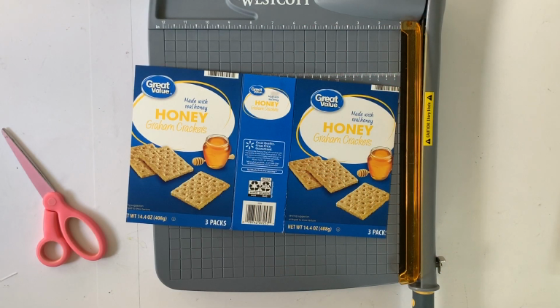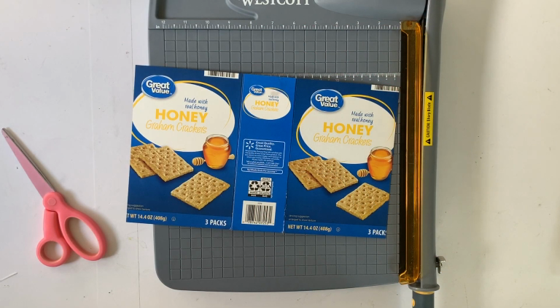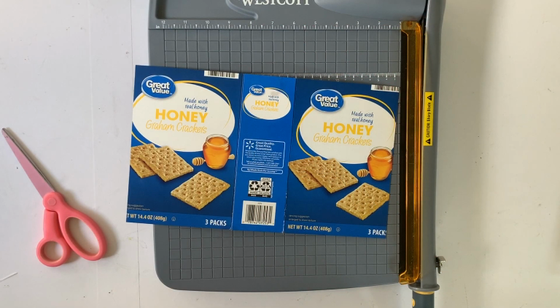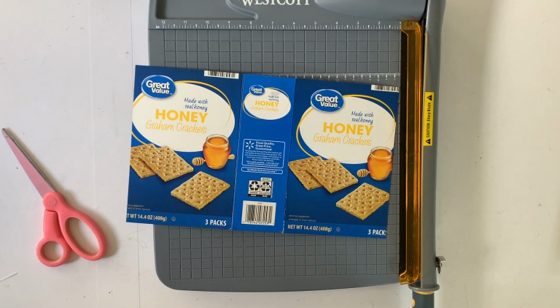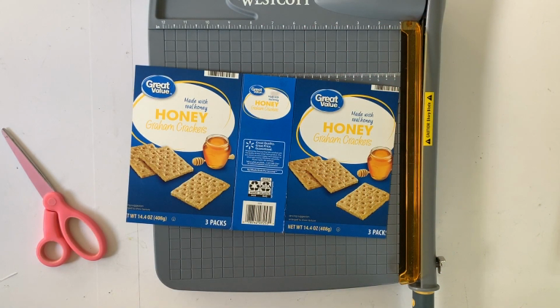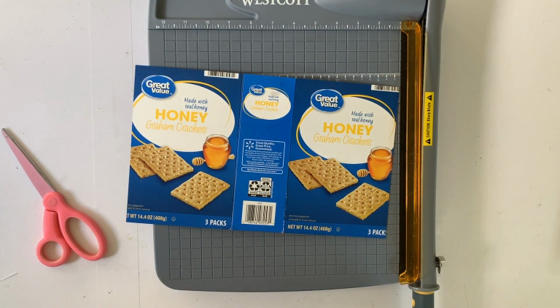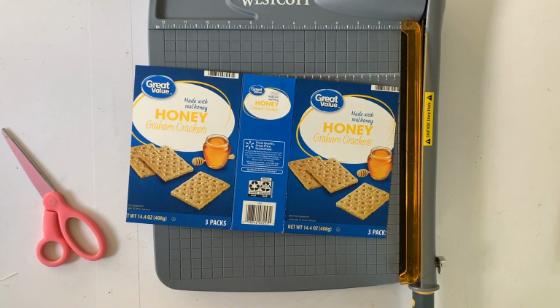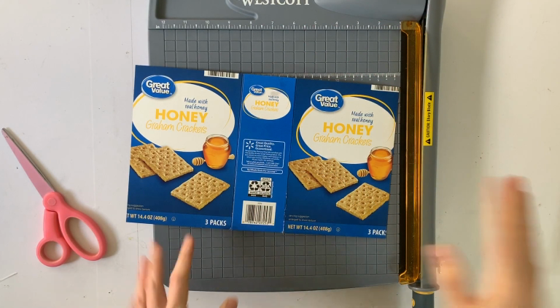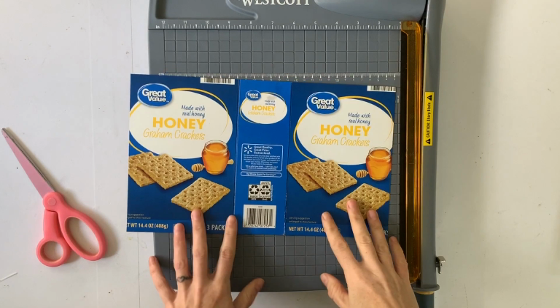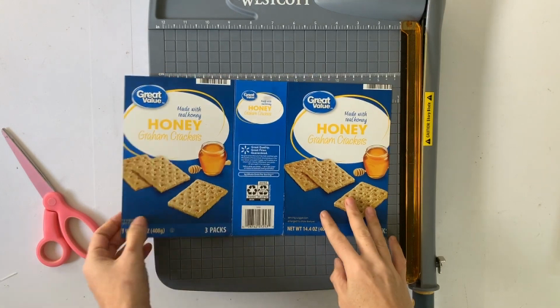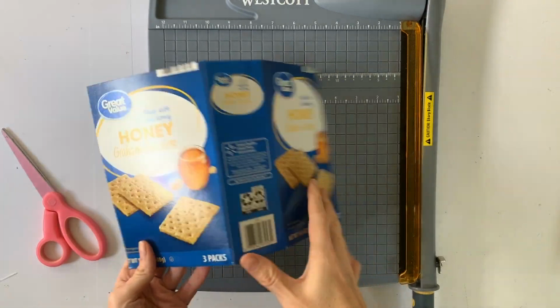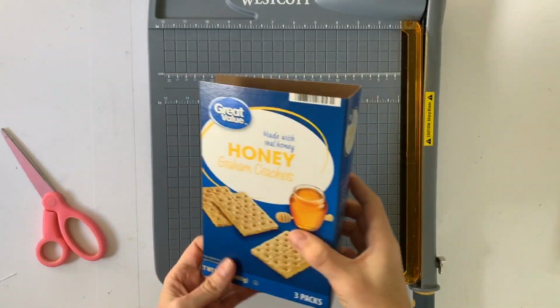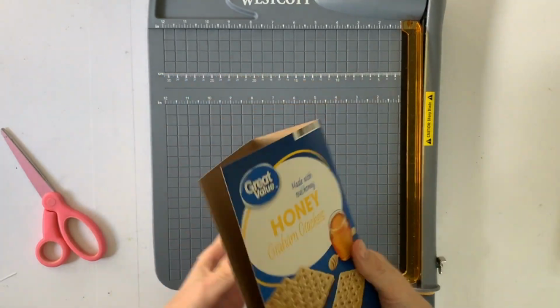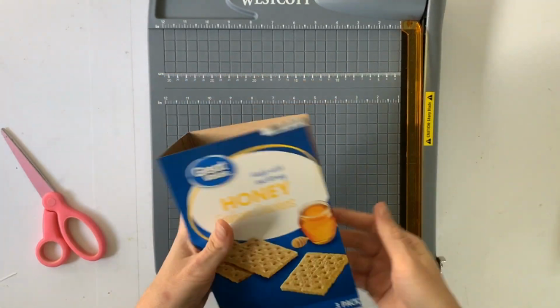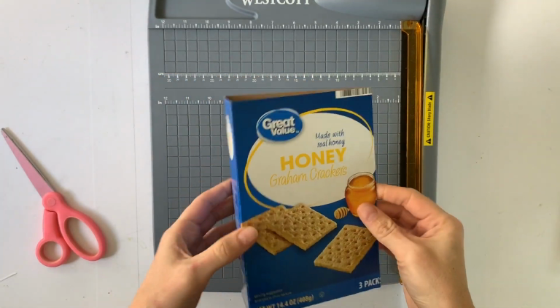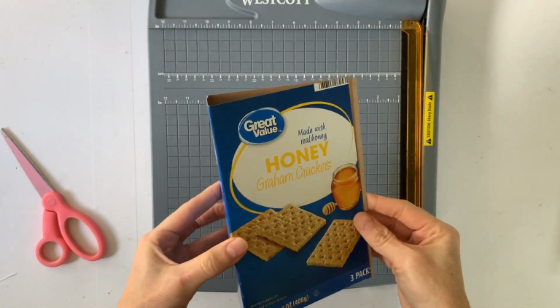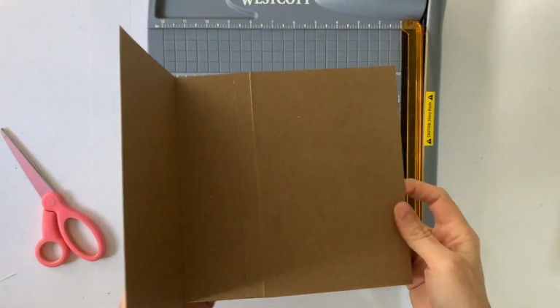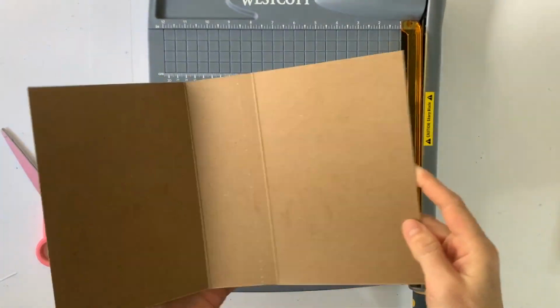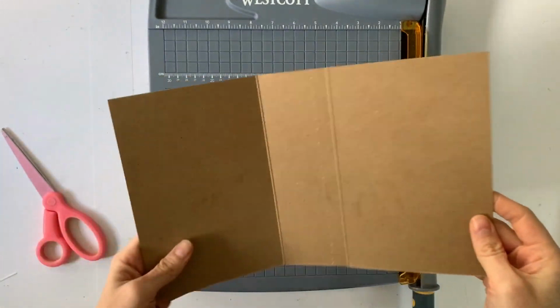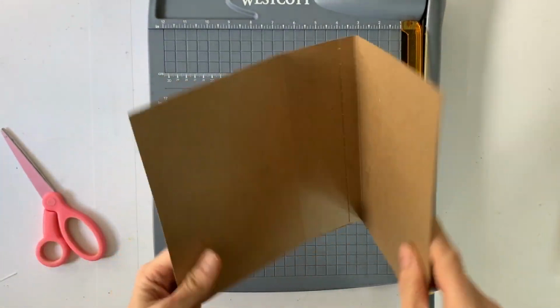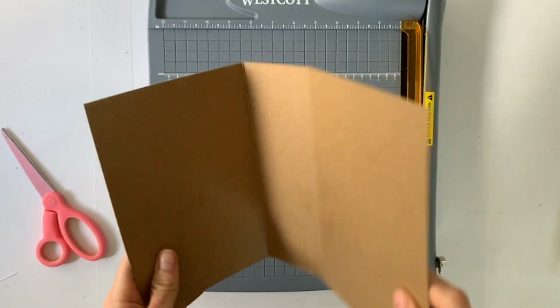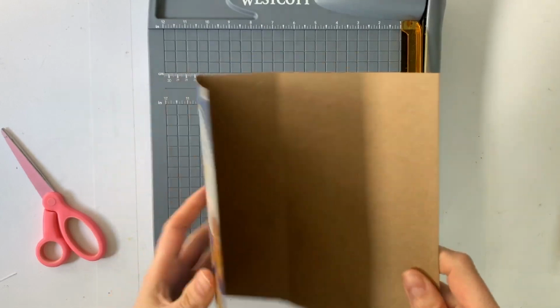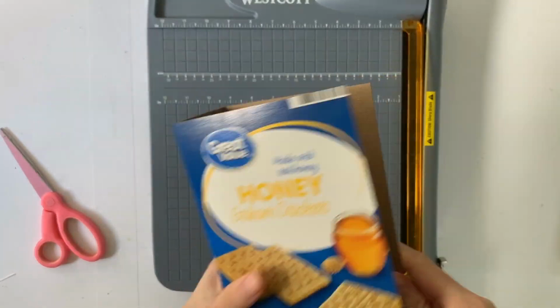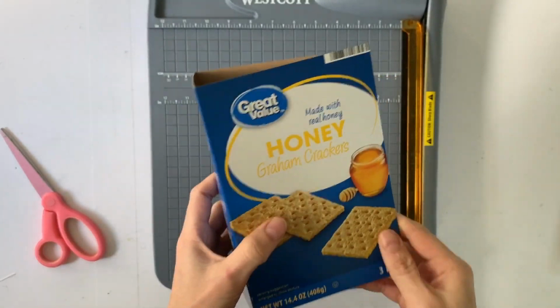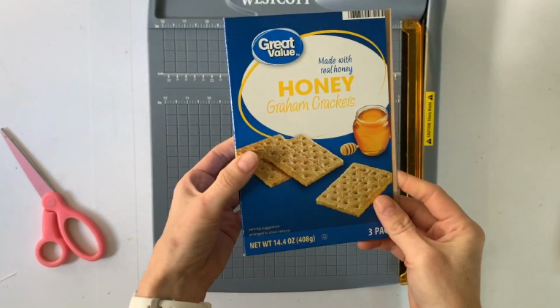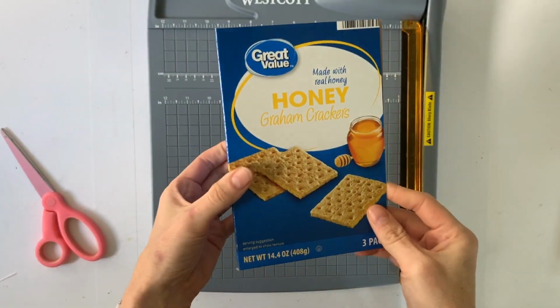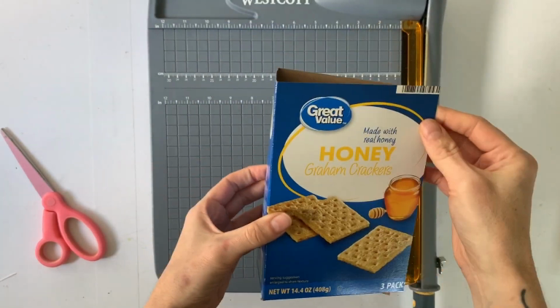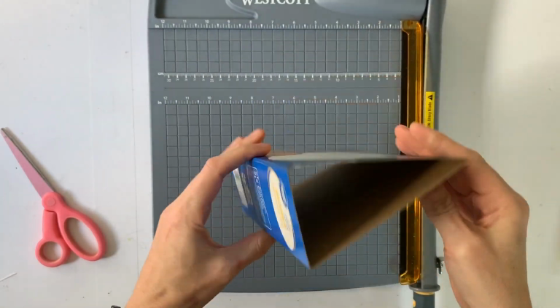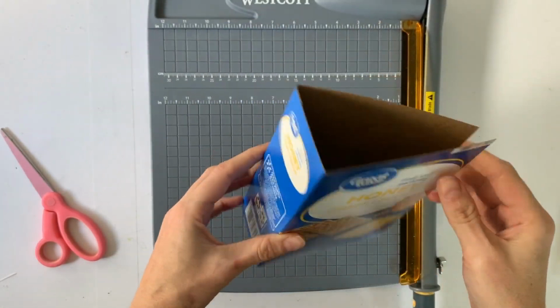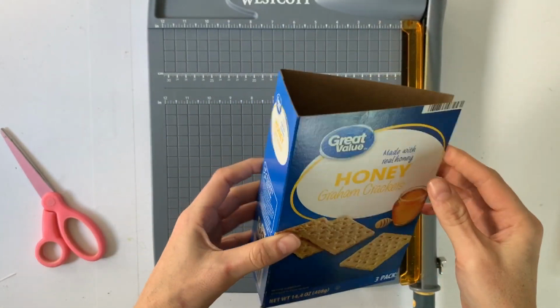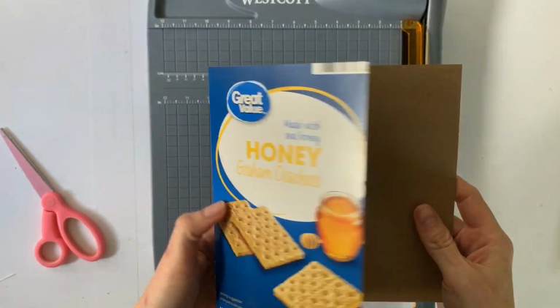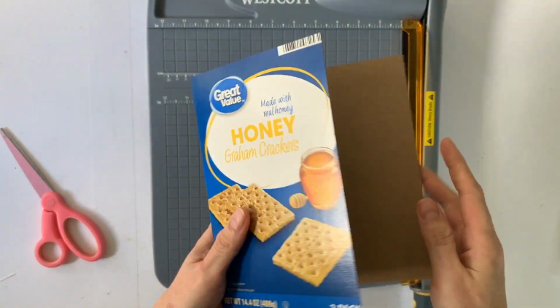Hey hey hey scrappy people, it's Tracy Reid here today coming at you with a fun tutorial on how to make a mini album using a cracker box. I have a graham cracker box here that I have trimmed down.